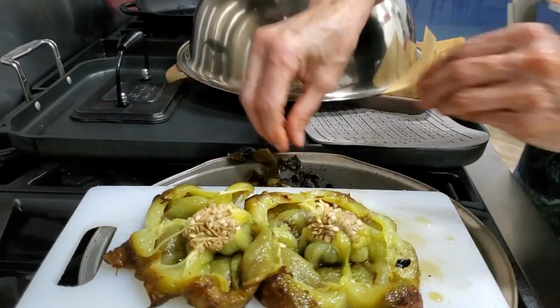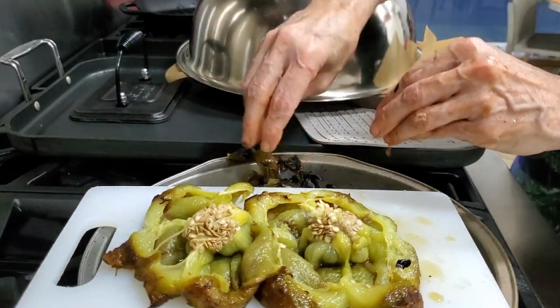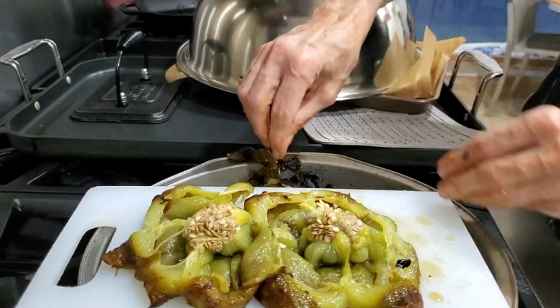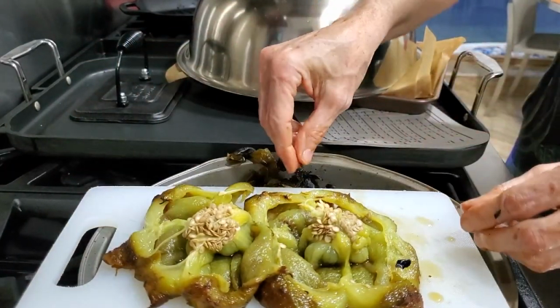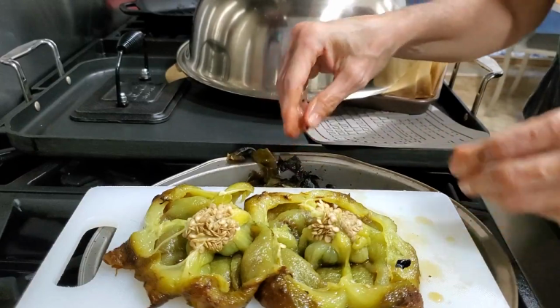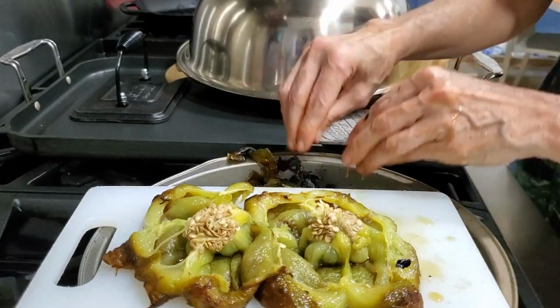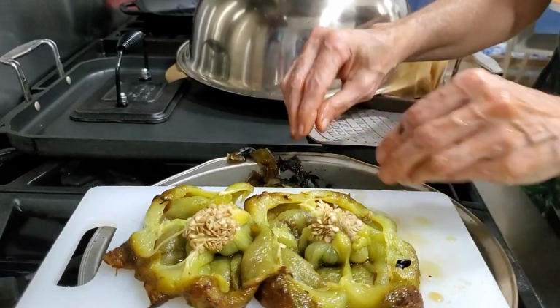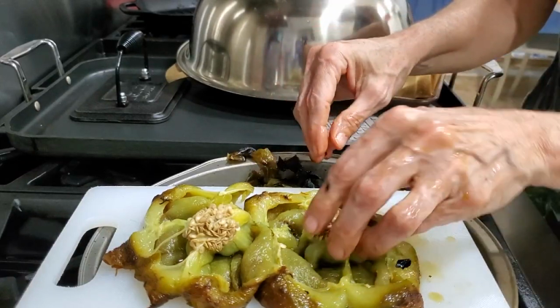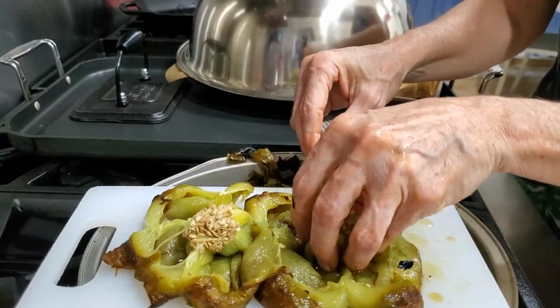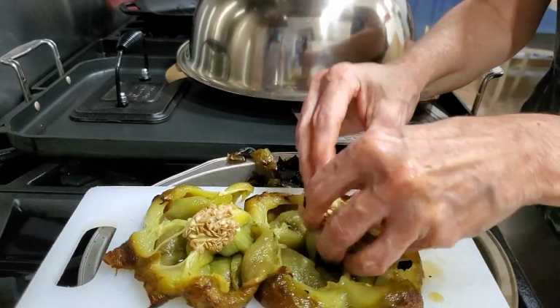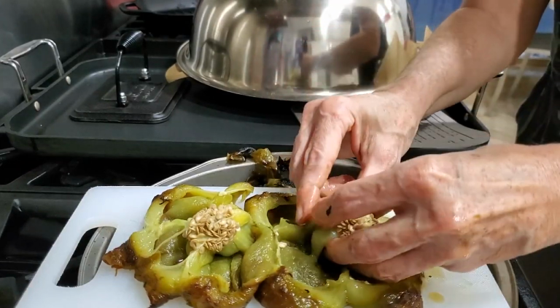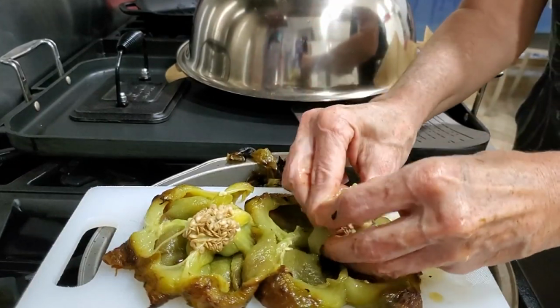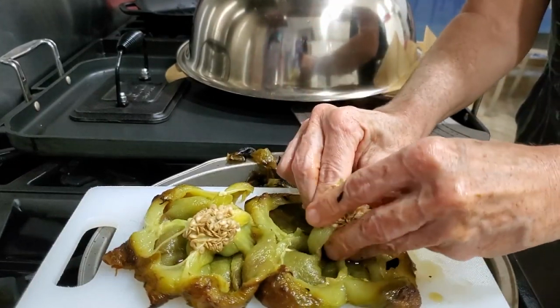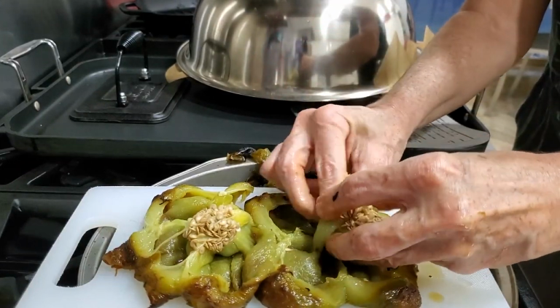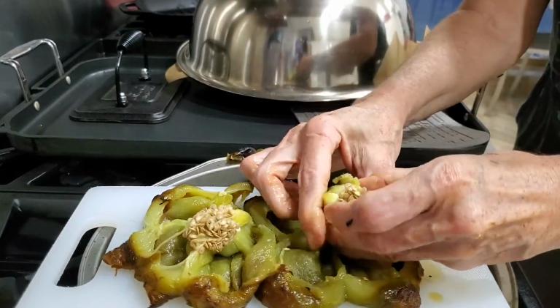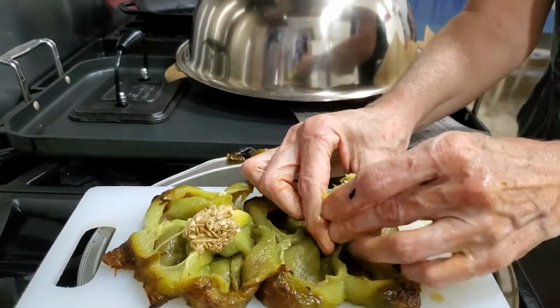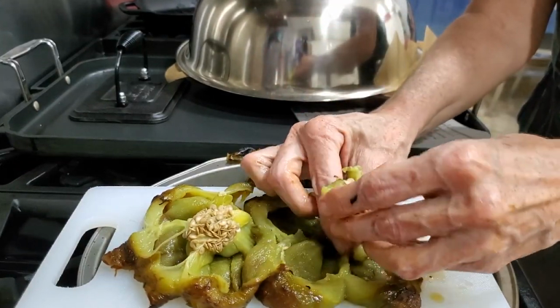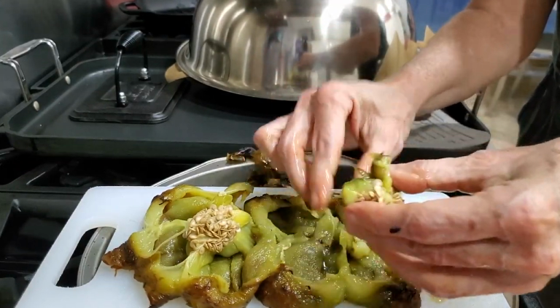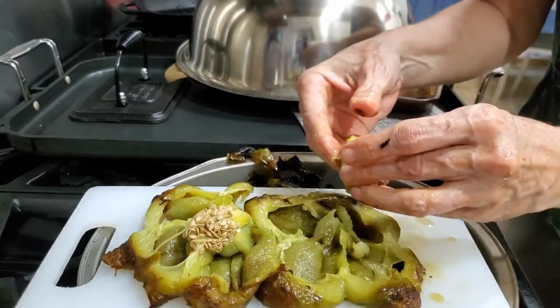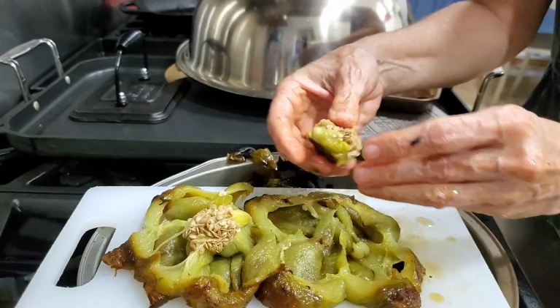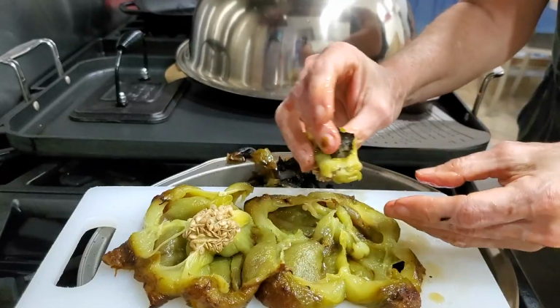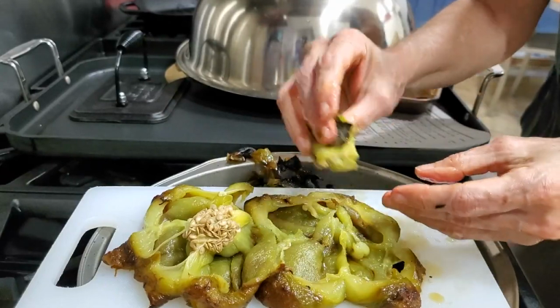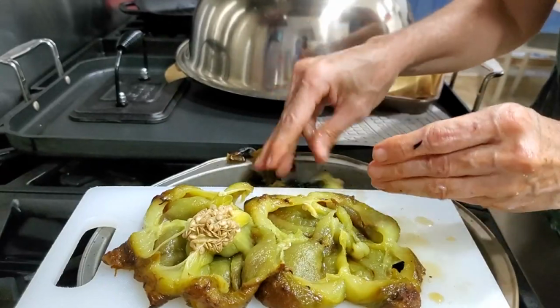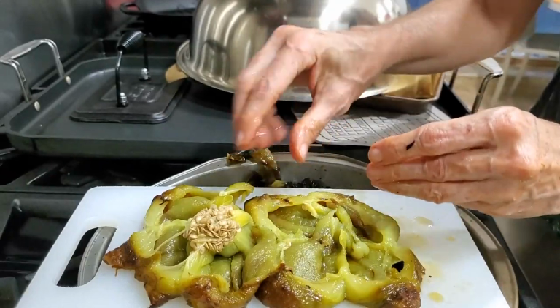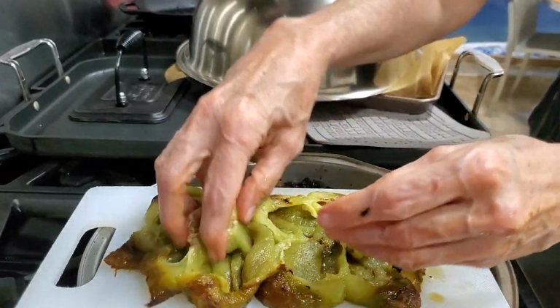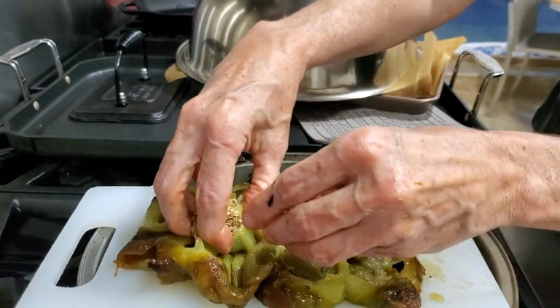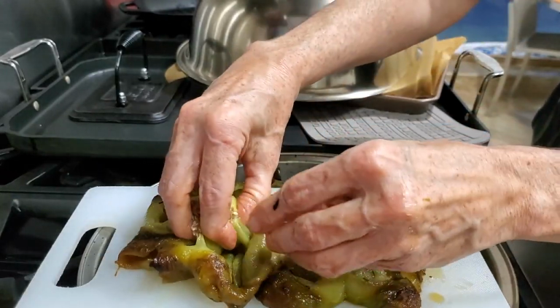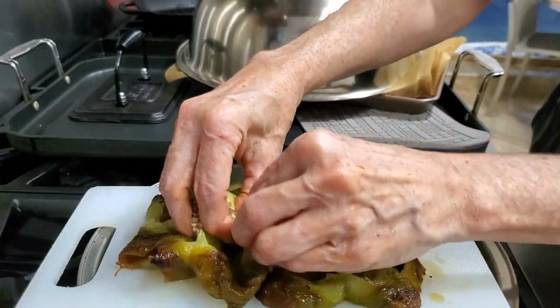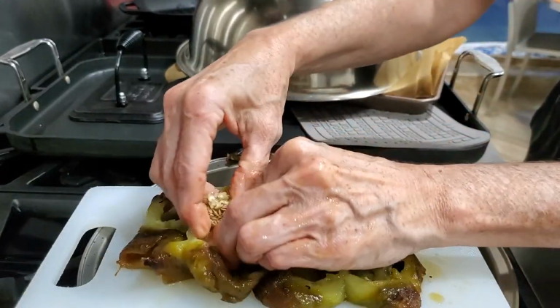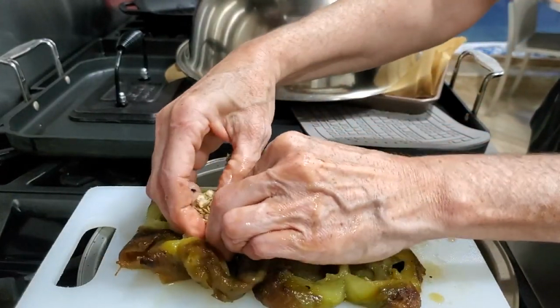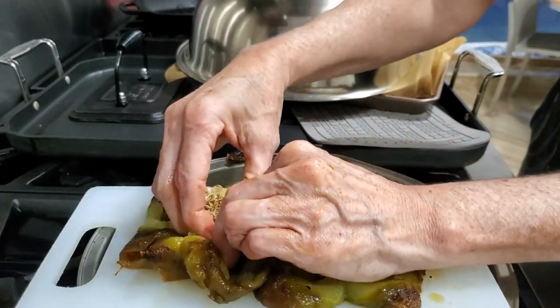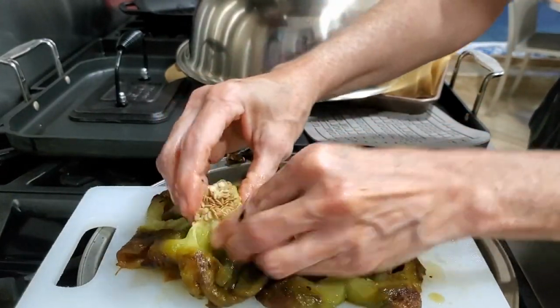Maybe add a couple of slices of jalapeño and this will make a mild jalapeño sauce — creamy and mild, creamy because of the yogurt.